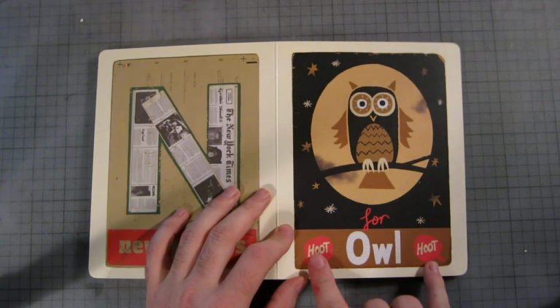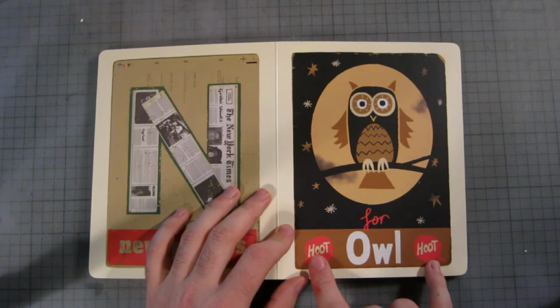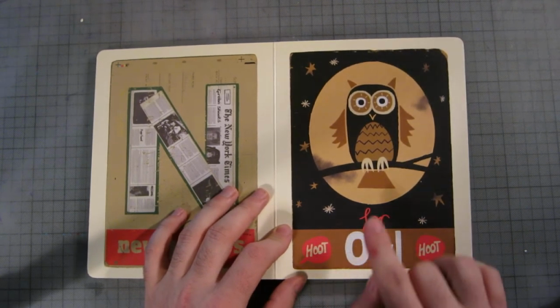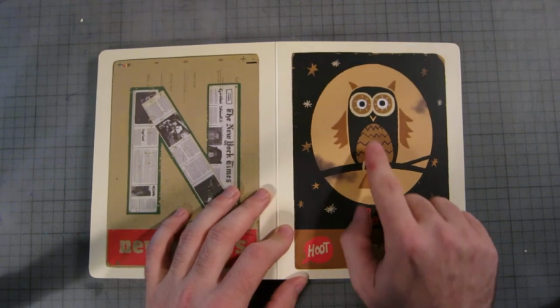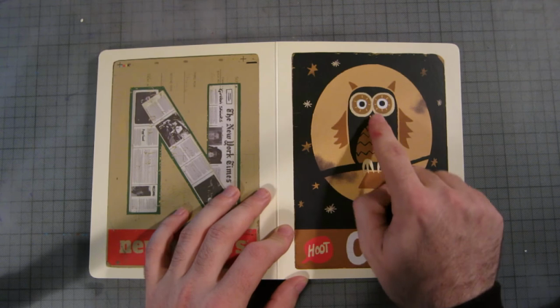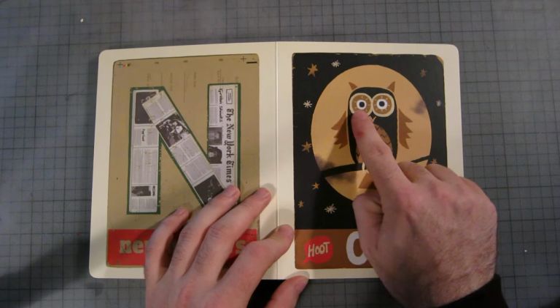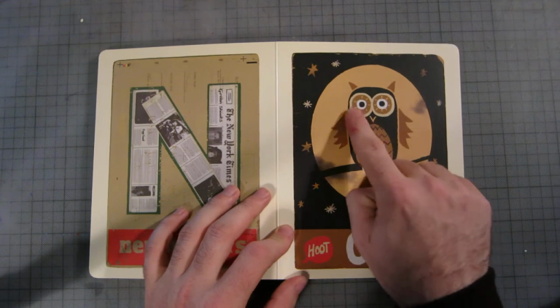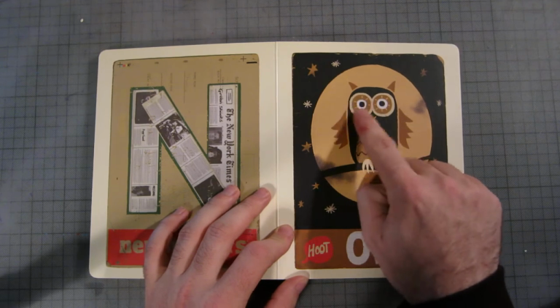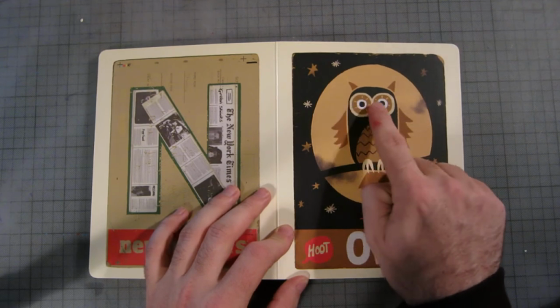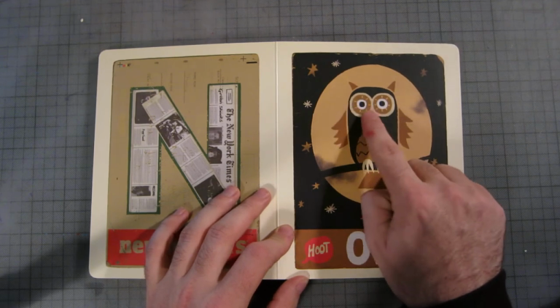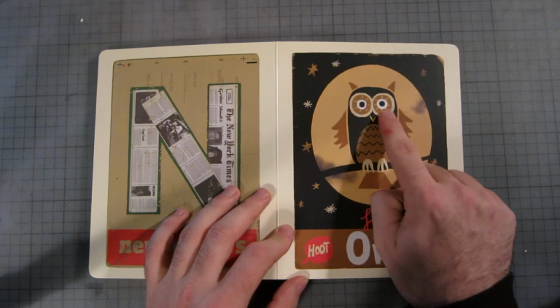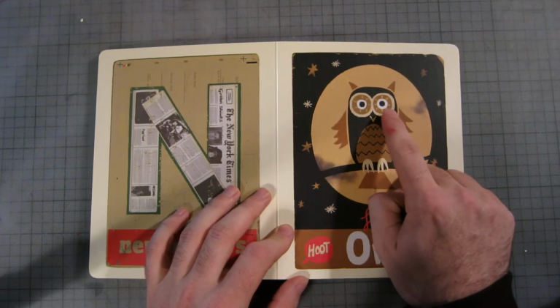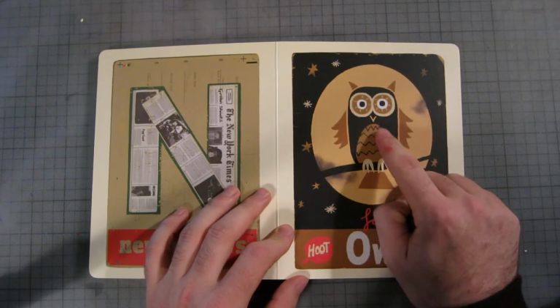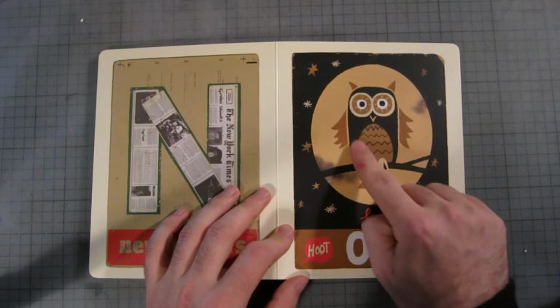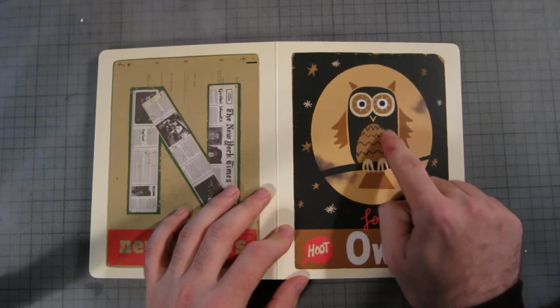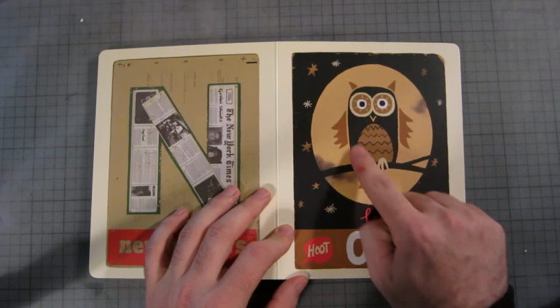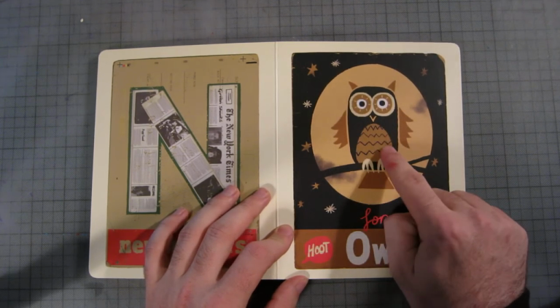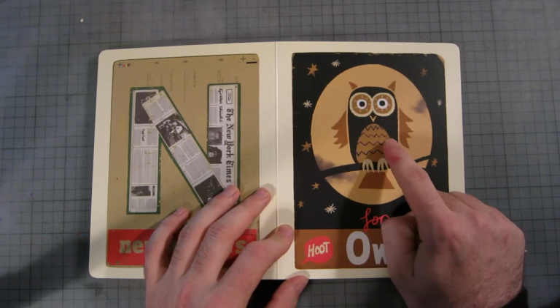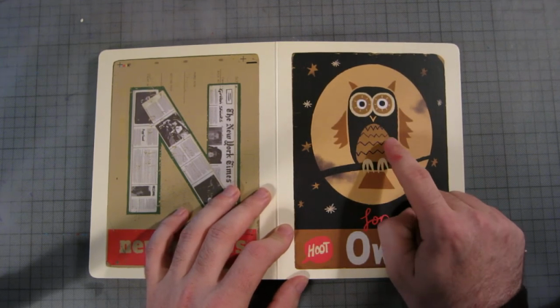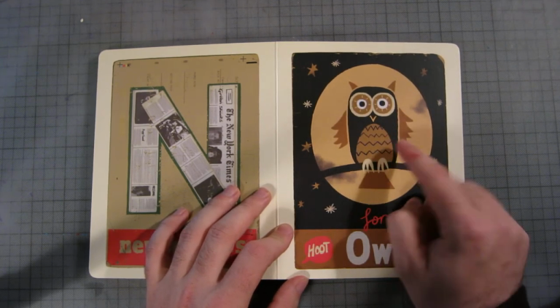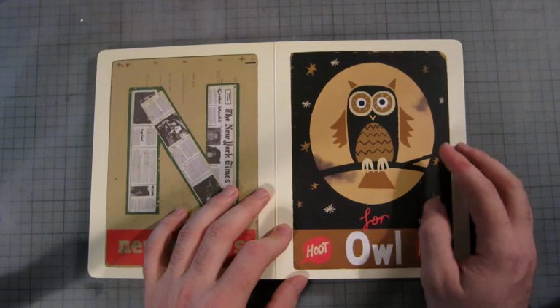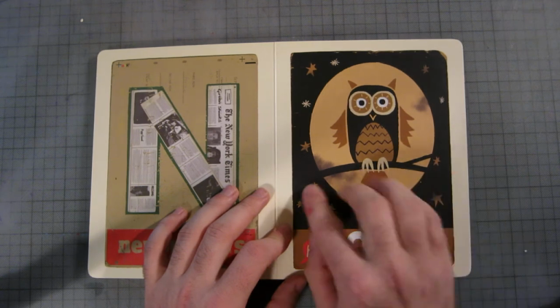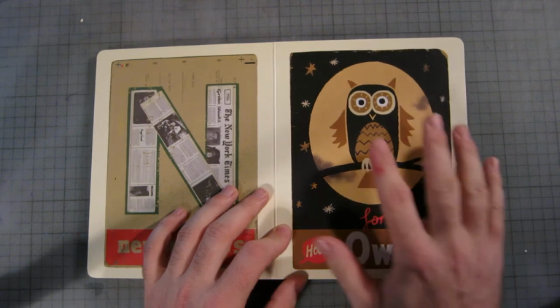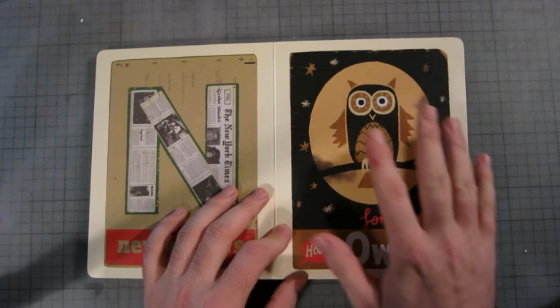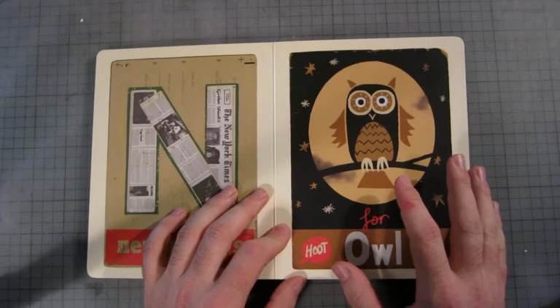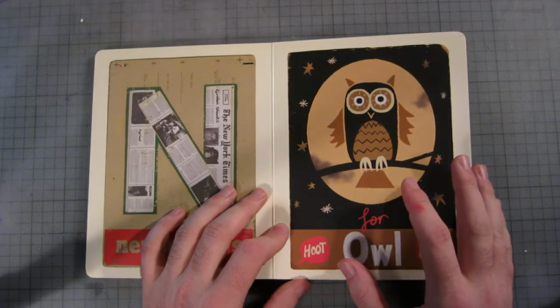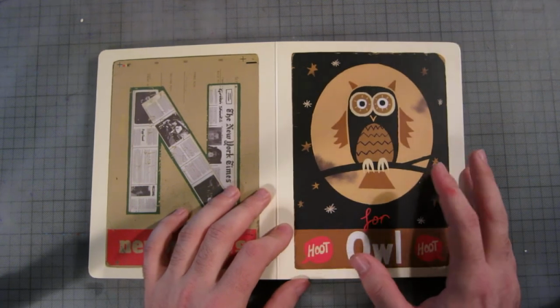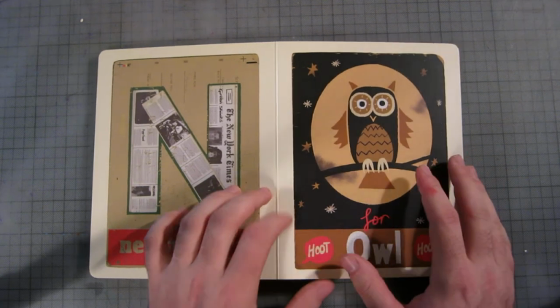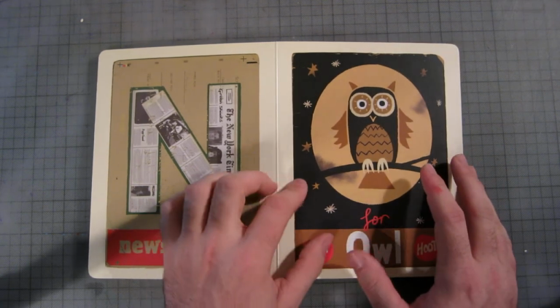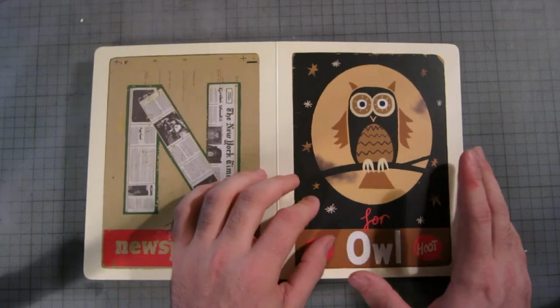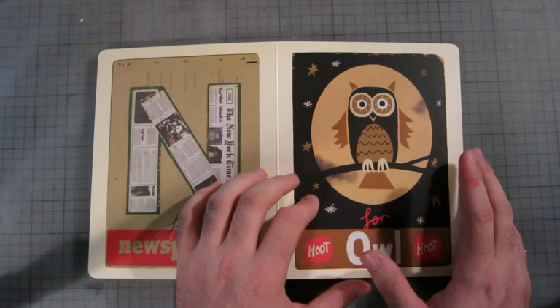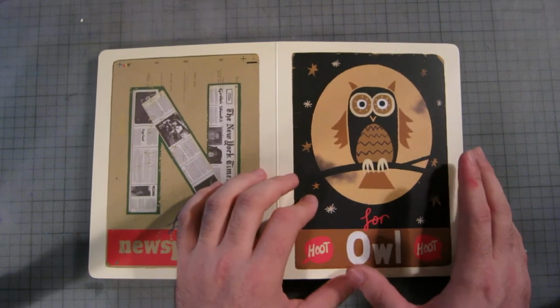O is for owl — it's got 'hoot hoot' and there are lots of O shapes in the eyes and whatnot. It's a night scene because owls come out at night. It's a pretty good page.